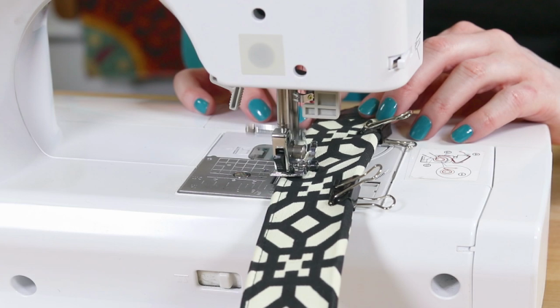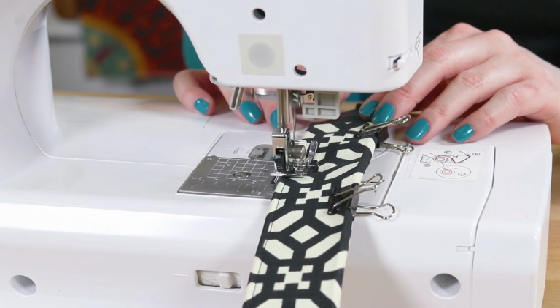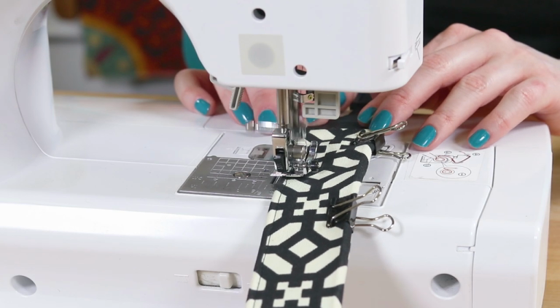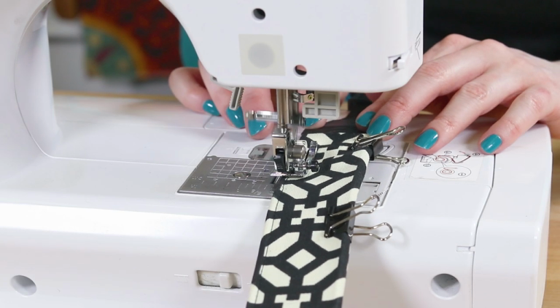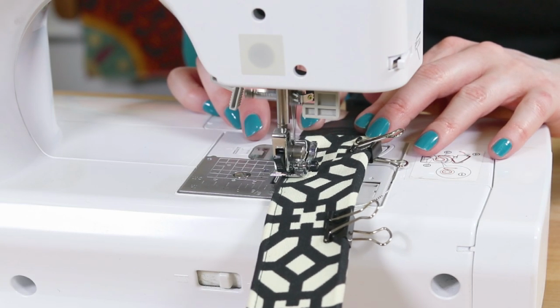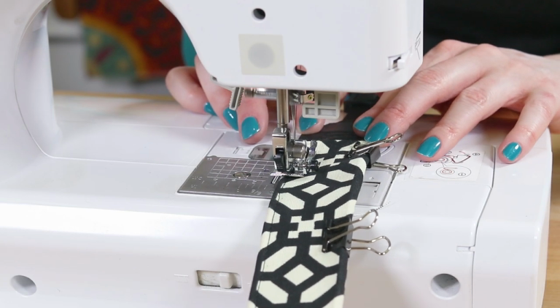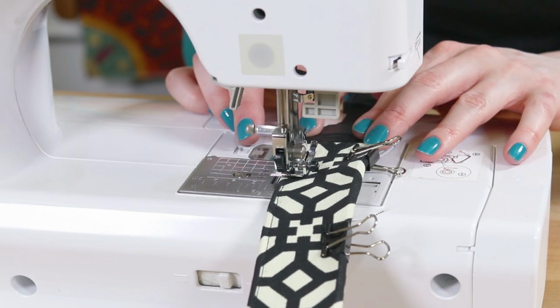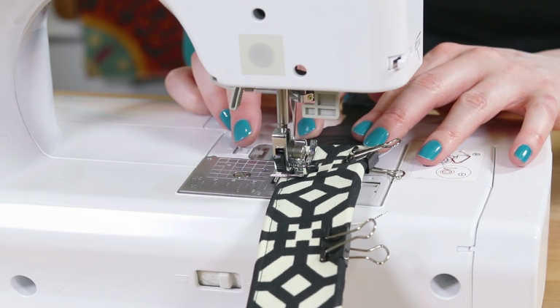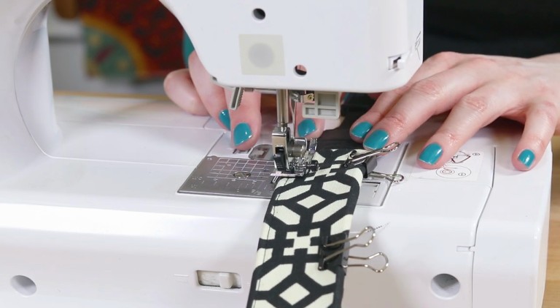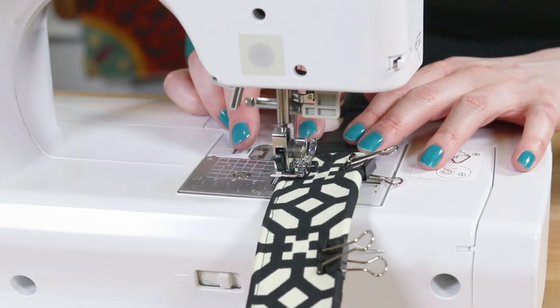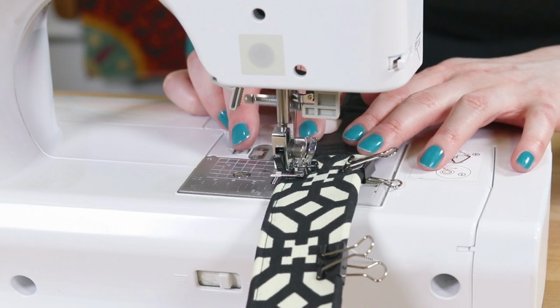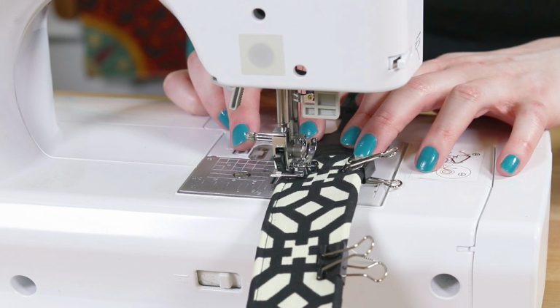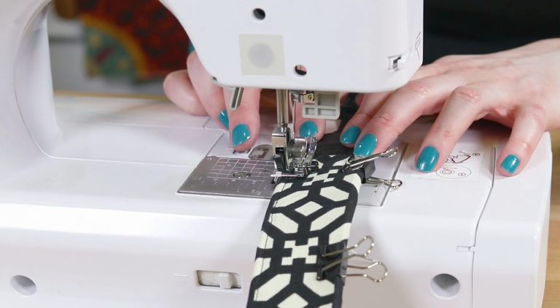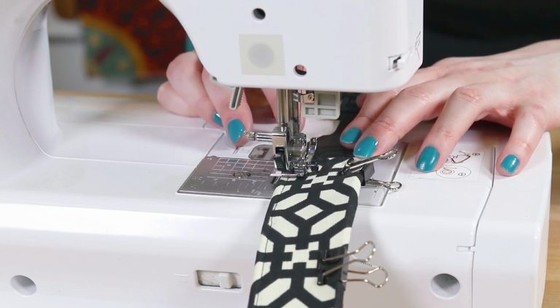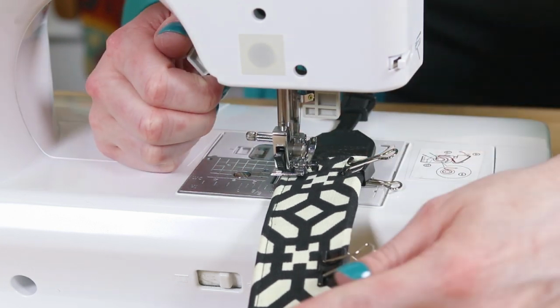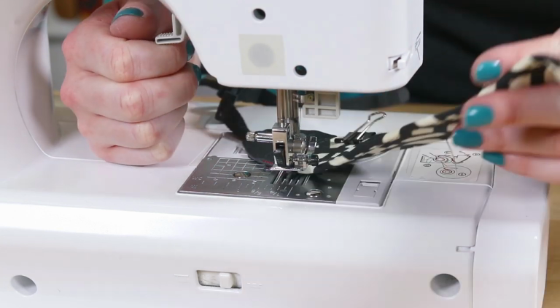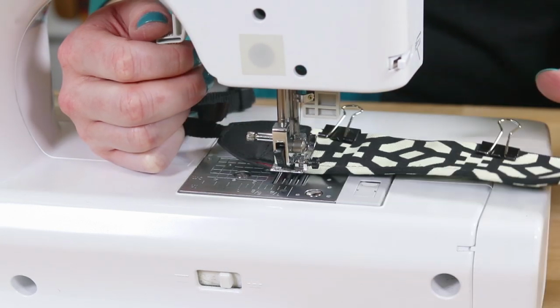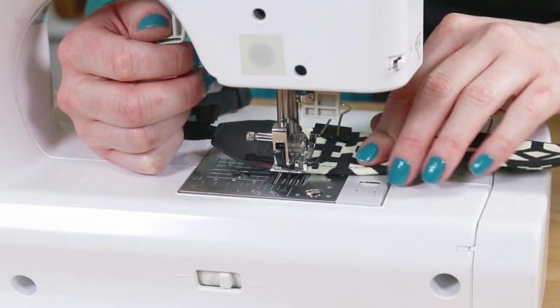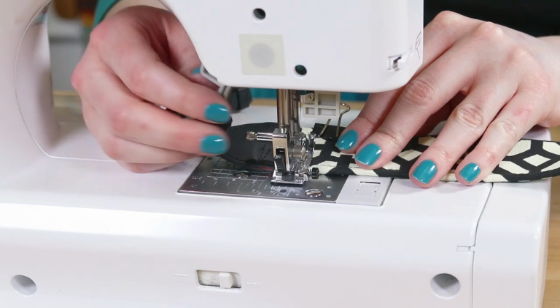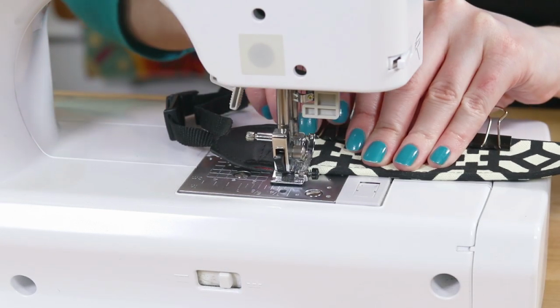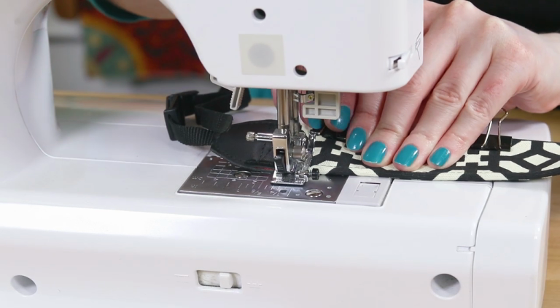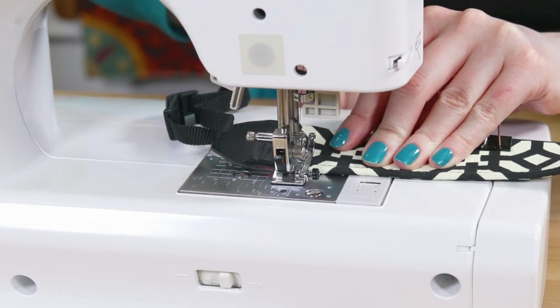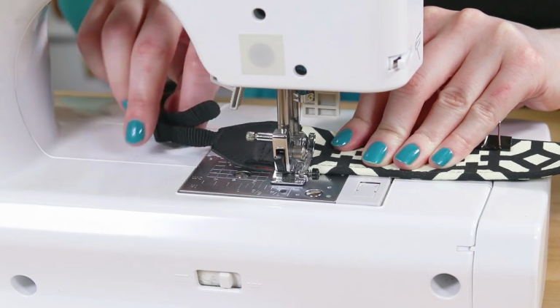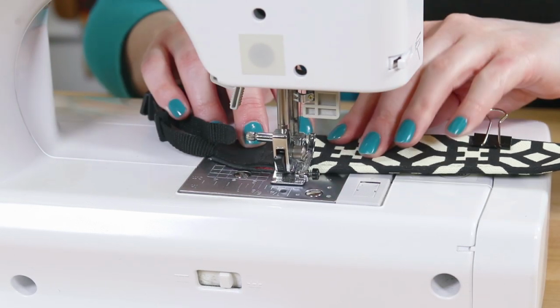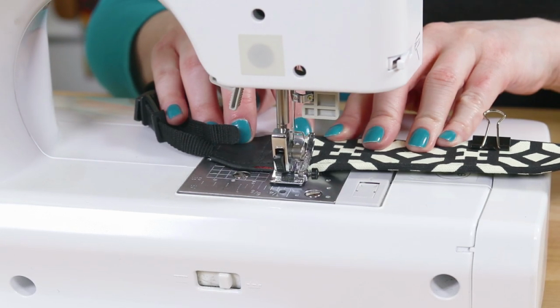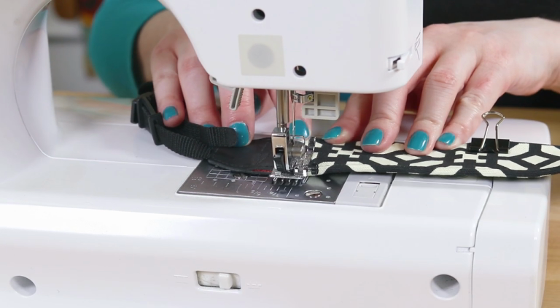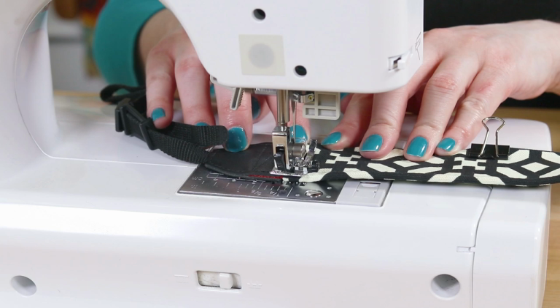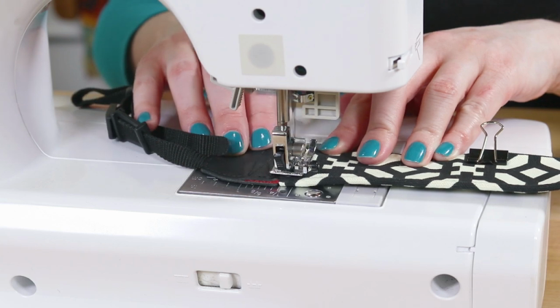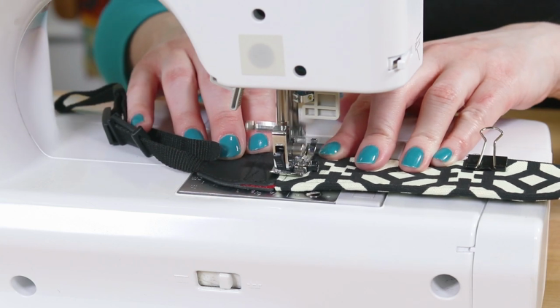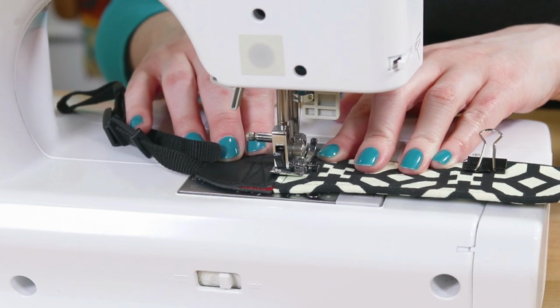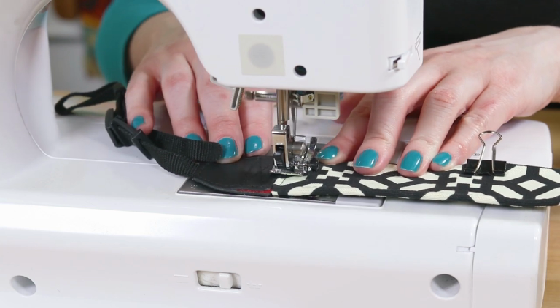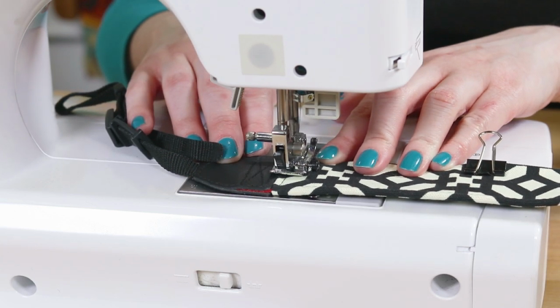Sew down one of the sides about an eighth of an inch from the edge. Back stitch at the beginning and end. At the corner, pivot, sew across, and down the other side.